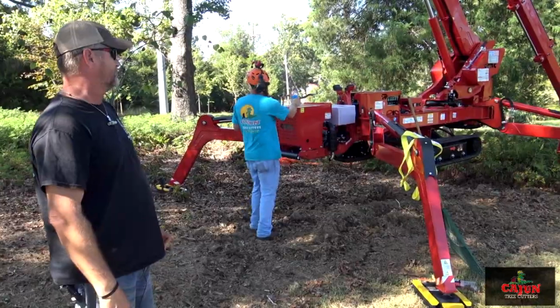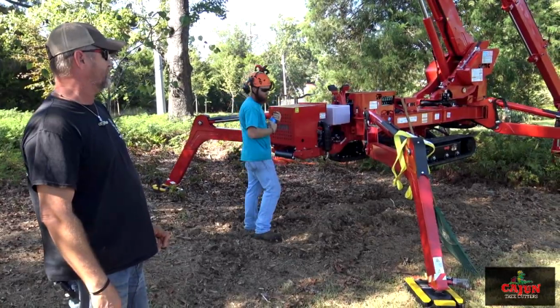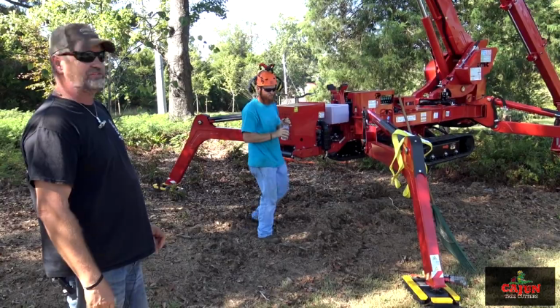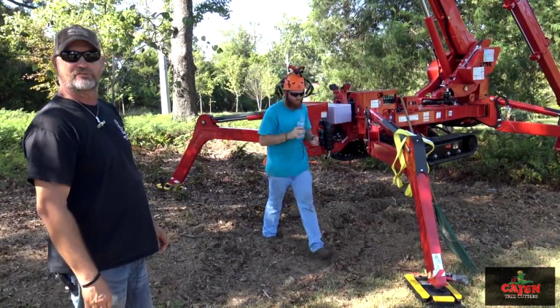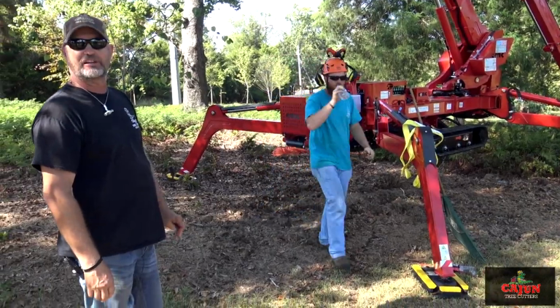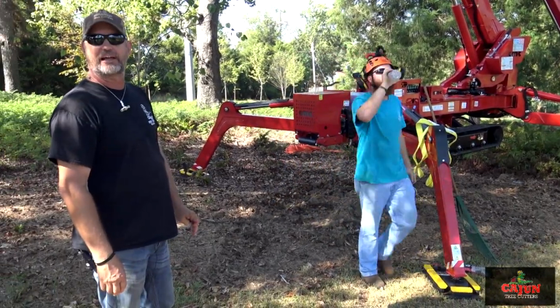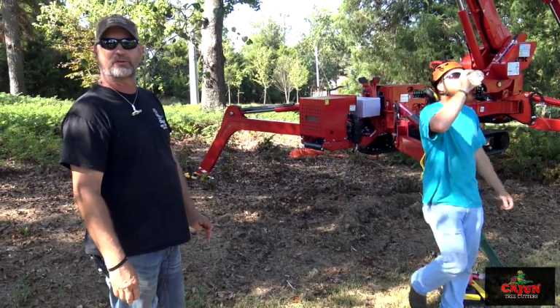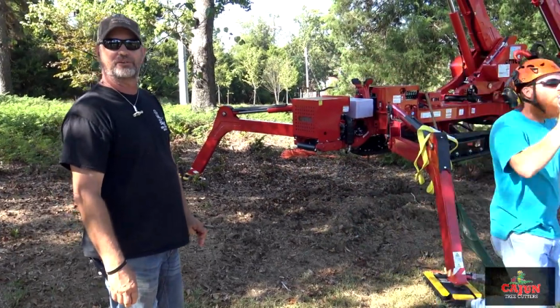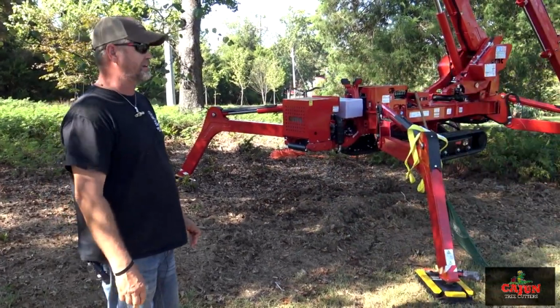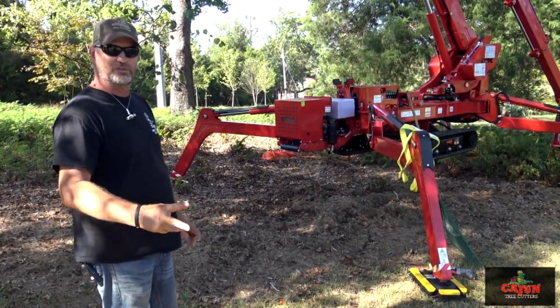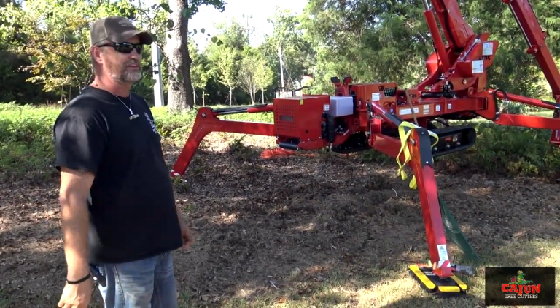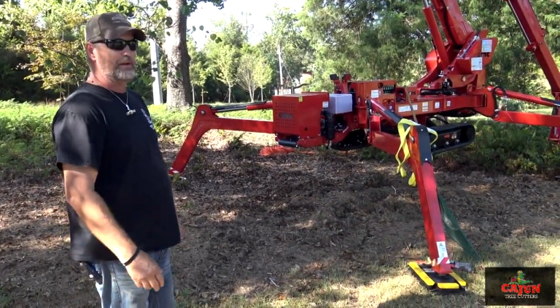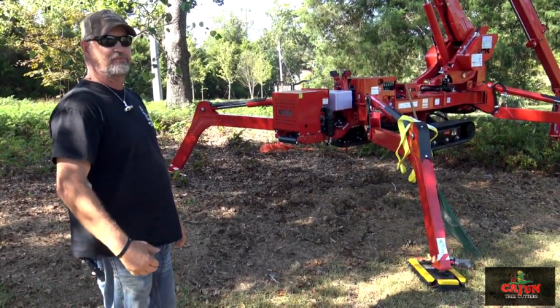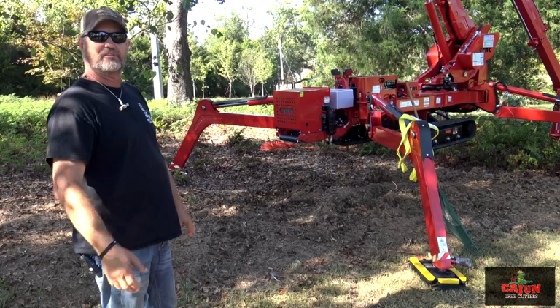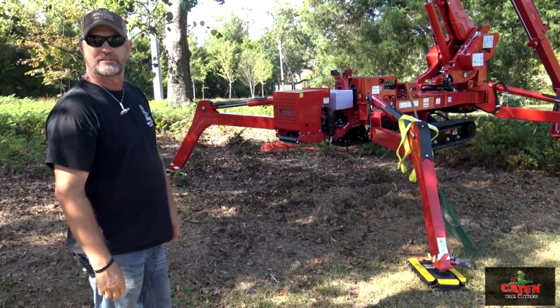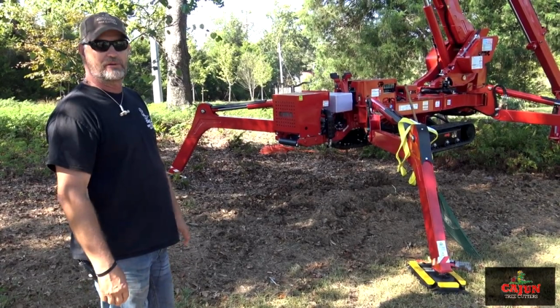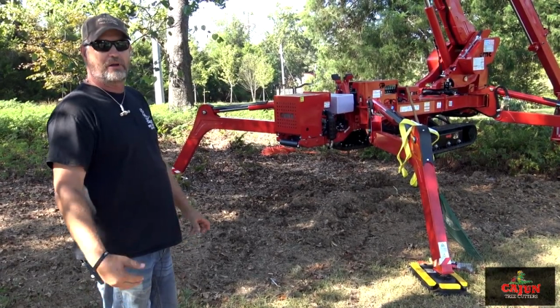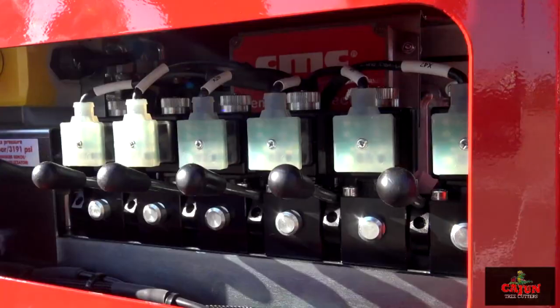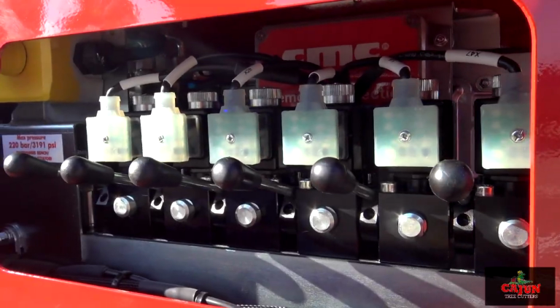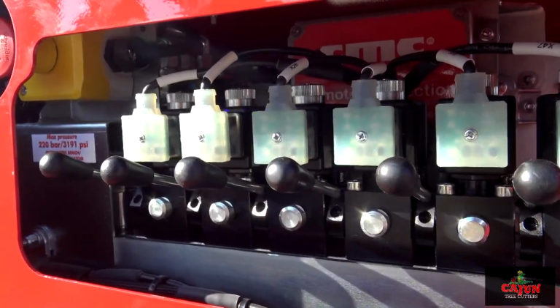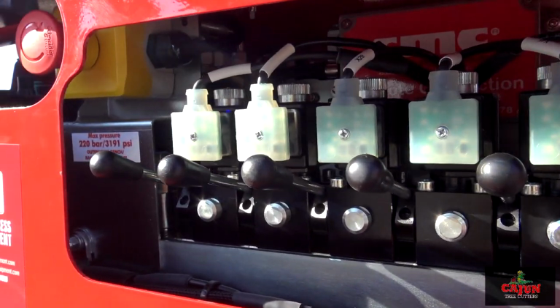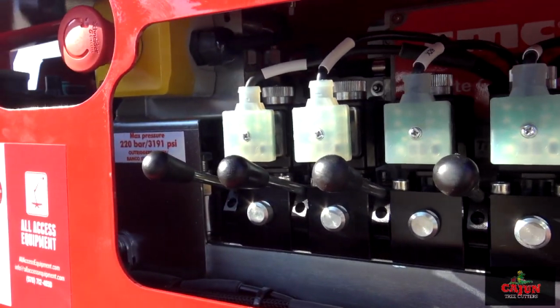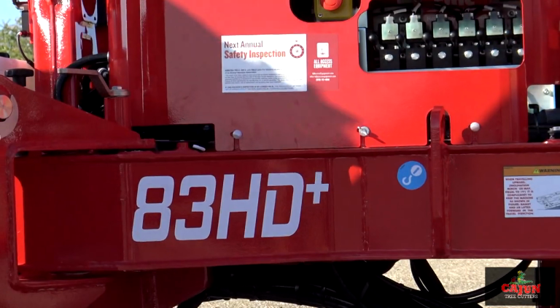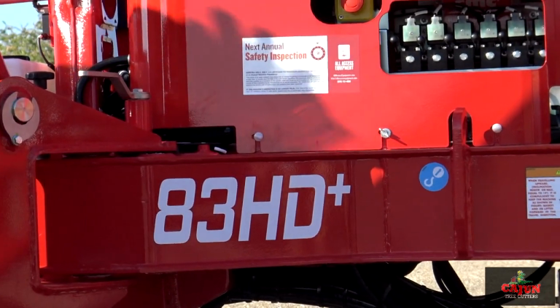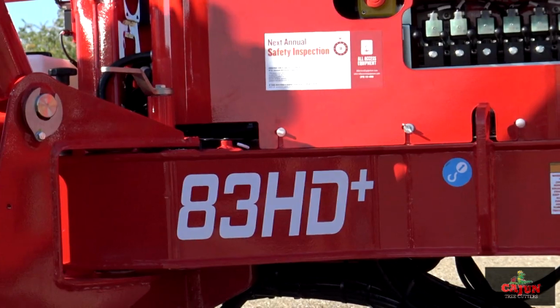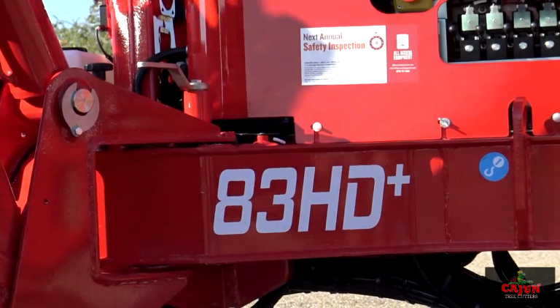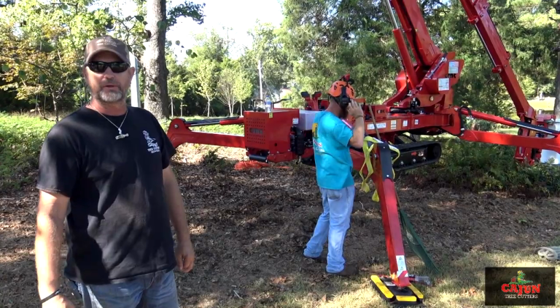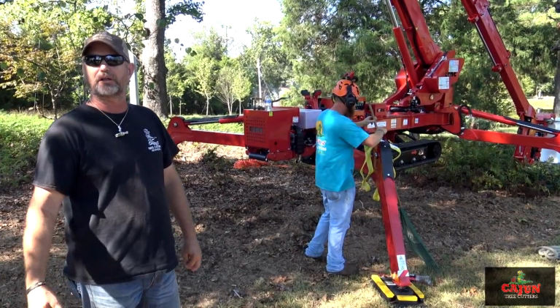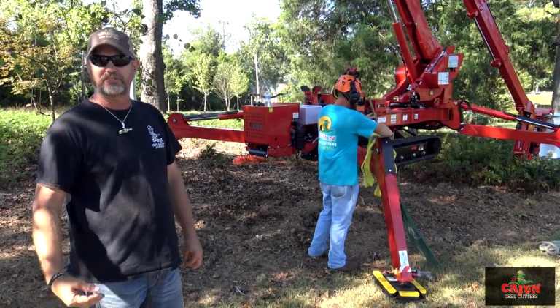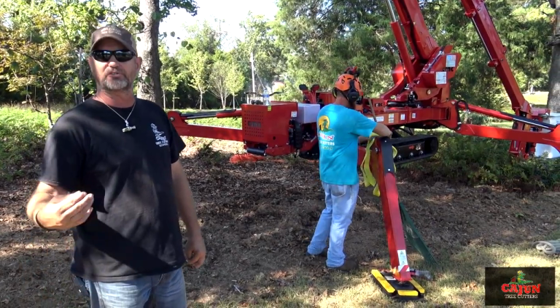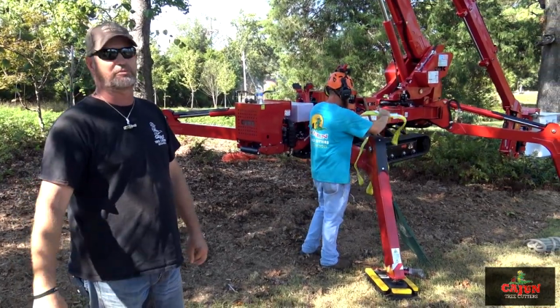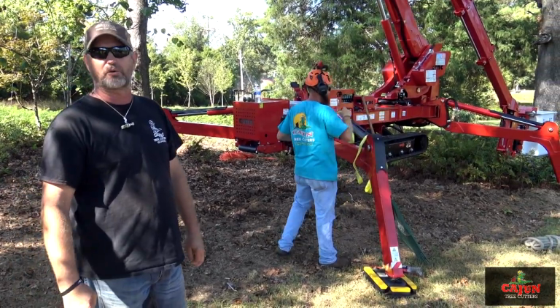The driver got used to it yesterday — he was flying this thing around like it was no tomorrow and did two jobs in a matter of about four and a half hours when we'd have been all day. We get so many emergency calls which throws us off schedule, but with this machine we'll be able to double up on things and get to our customers a whole lot quicker.